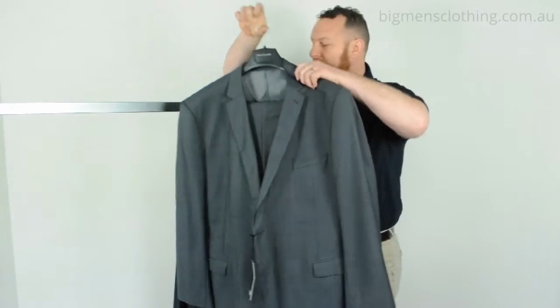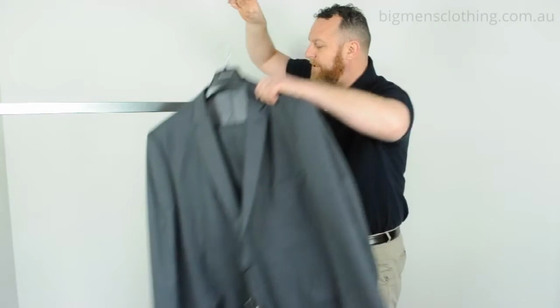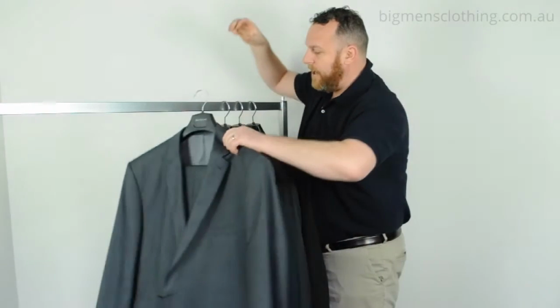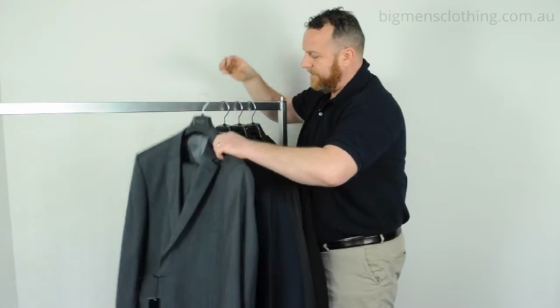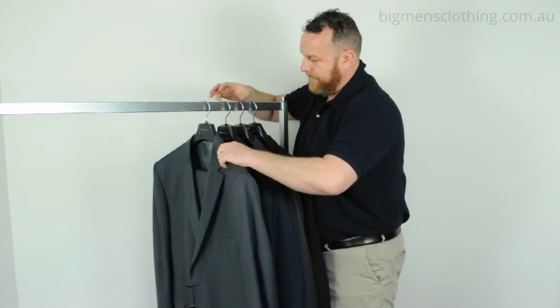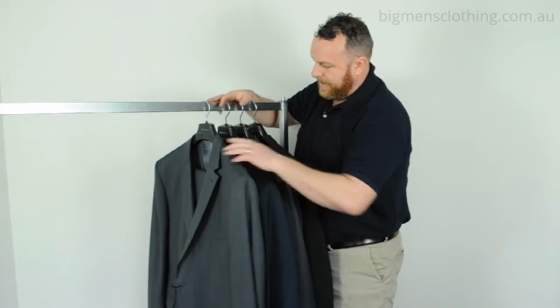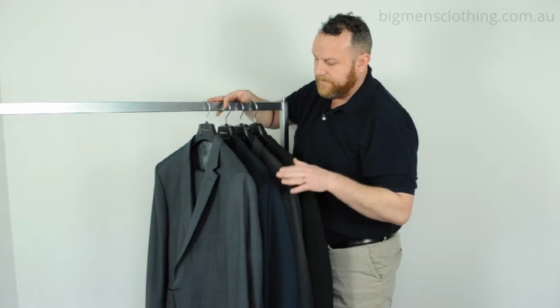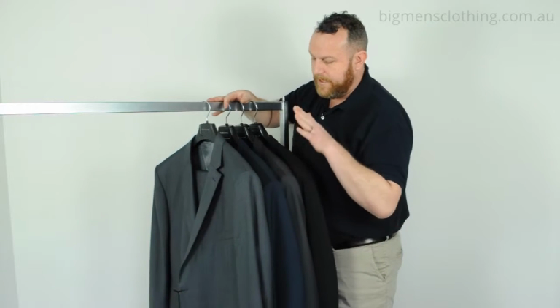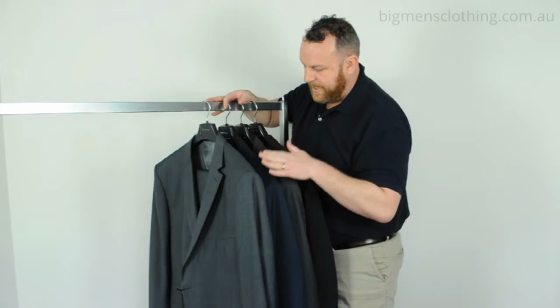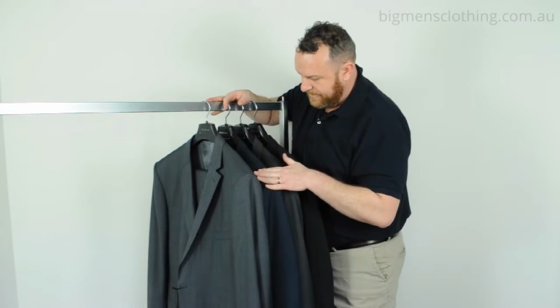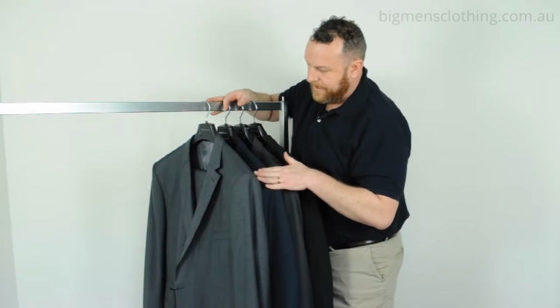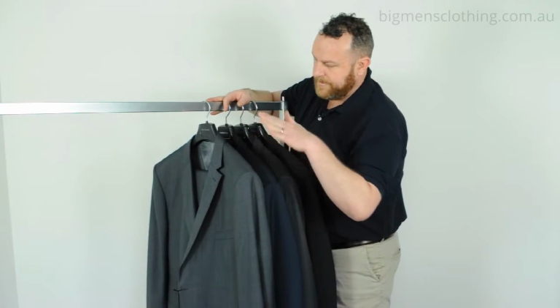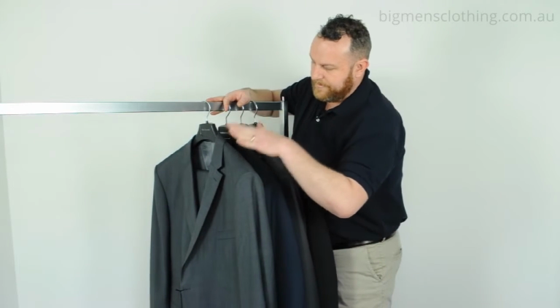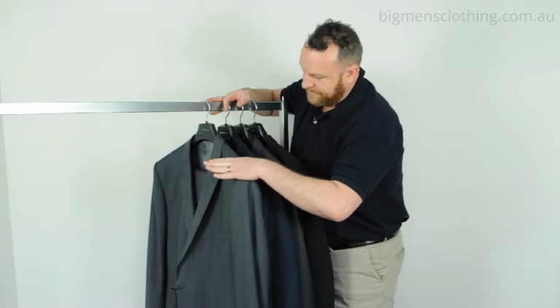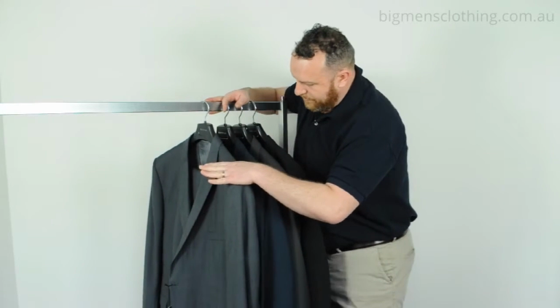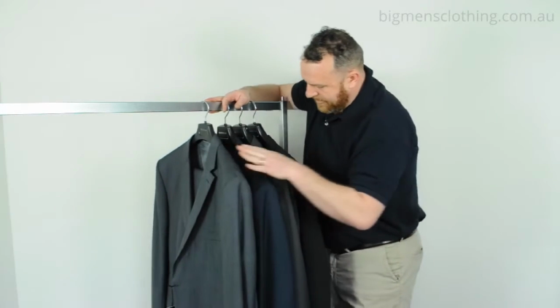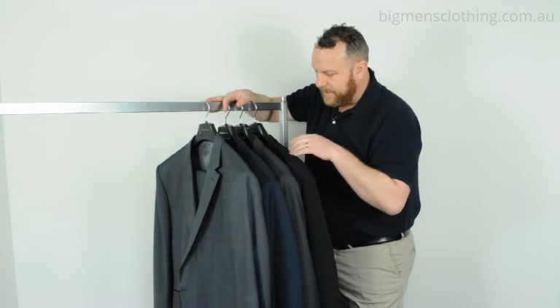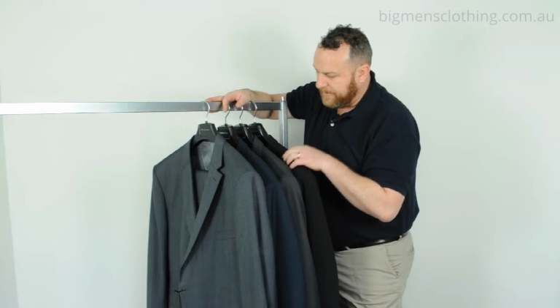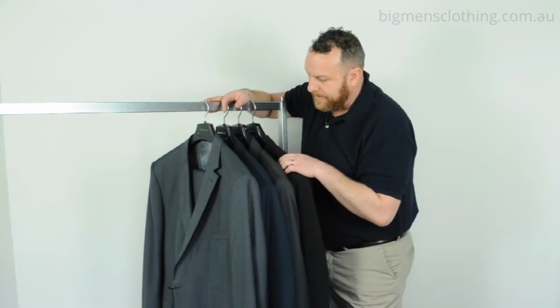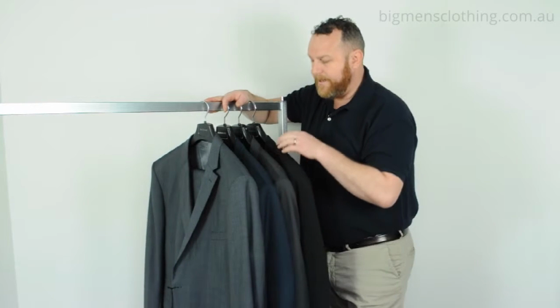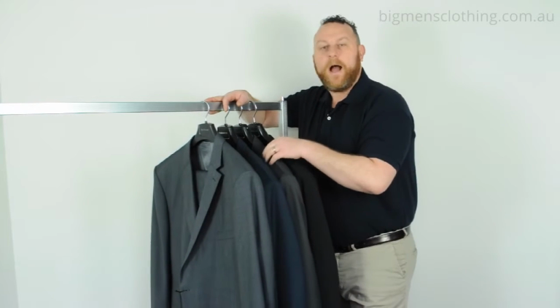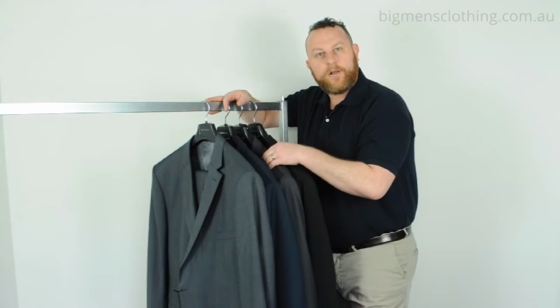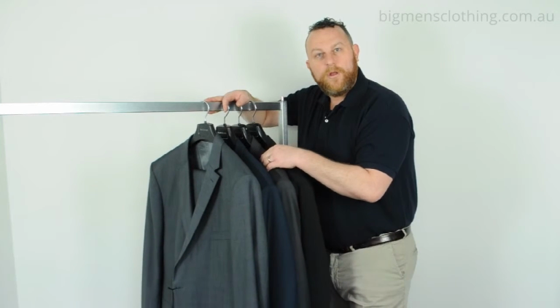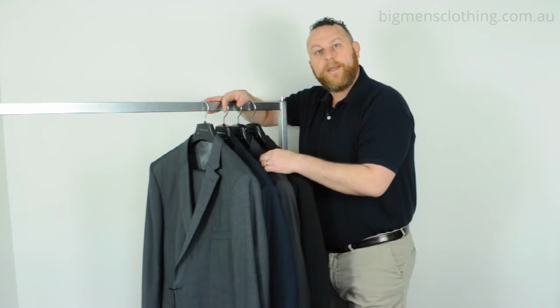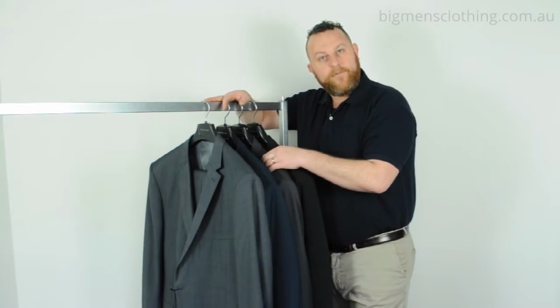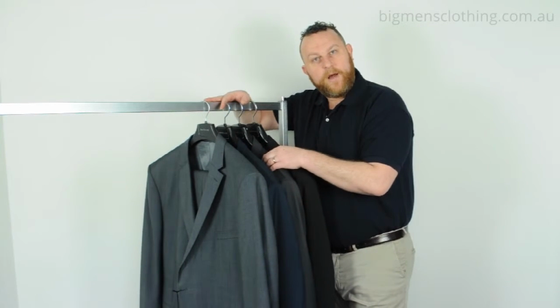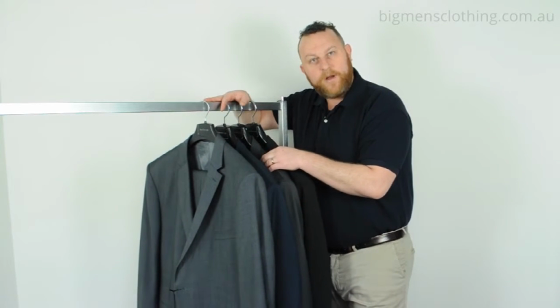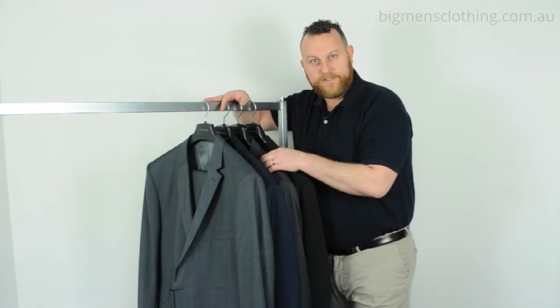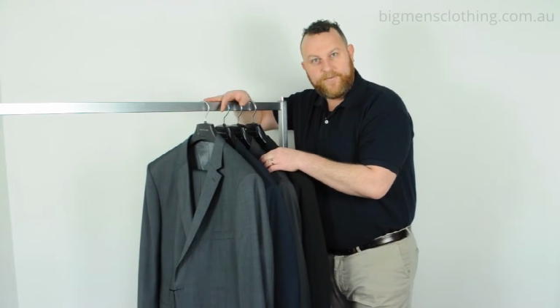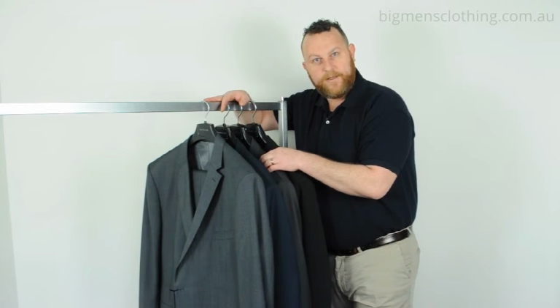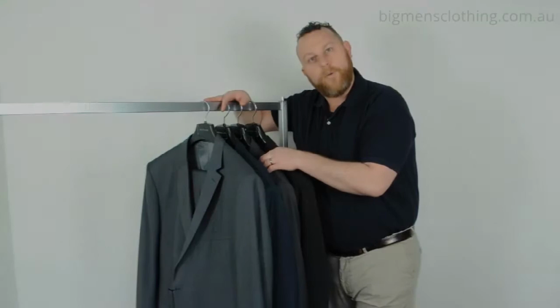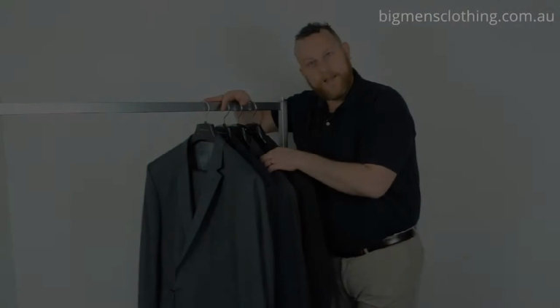It comes in a variety of colors. It comes in the classic navy, a dark Nero, classic black and a dark charcoal. Again, have a look at our website for the size availability per color.